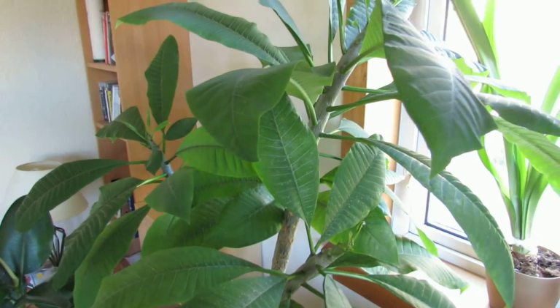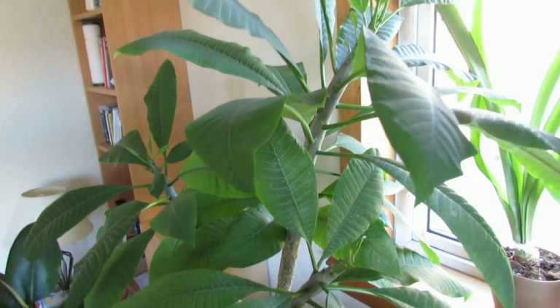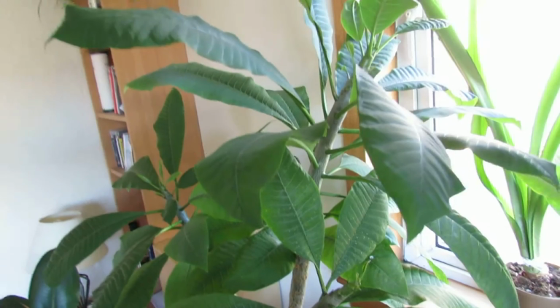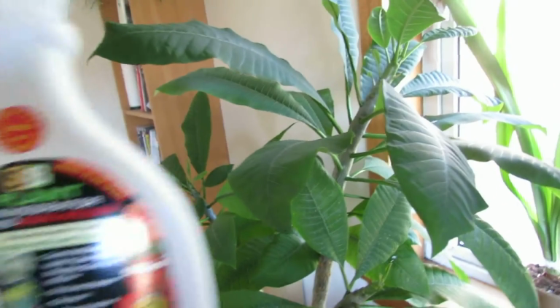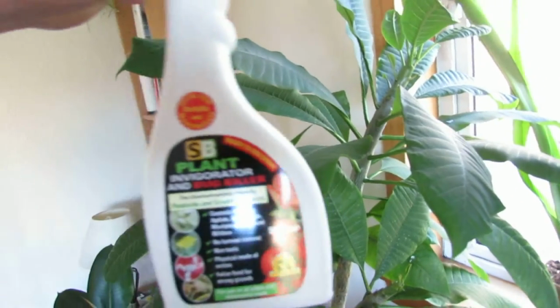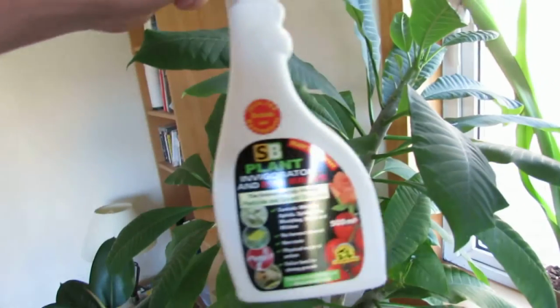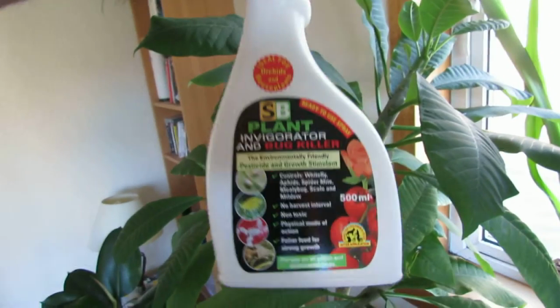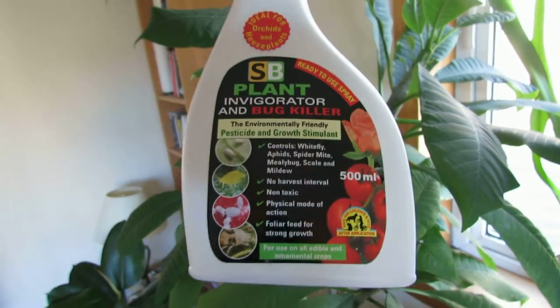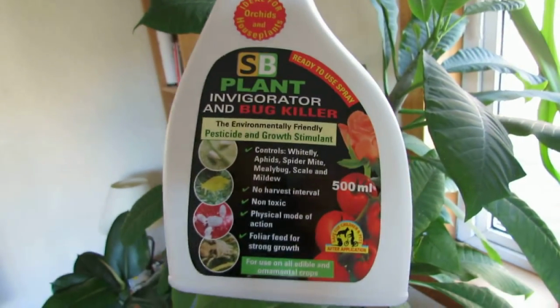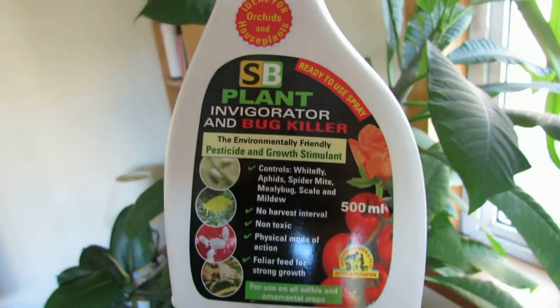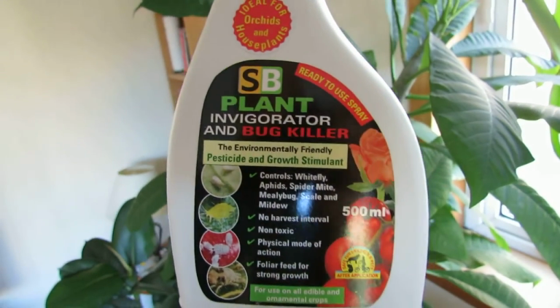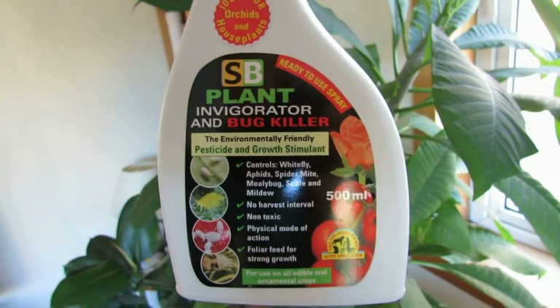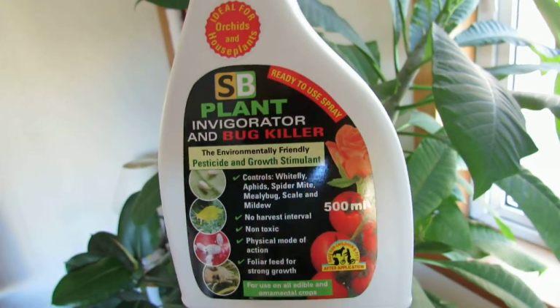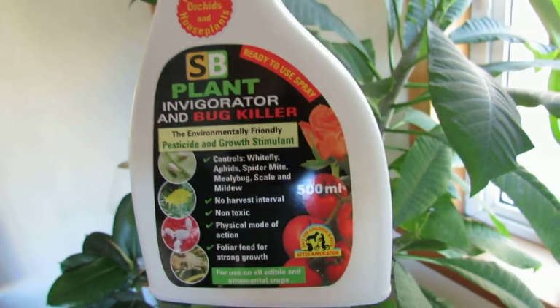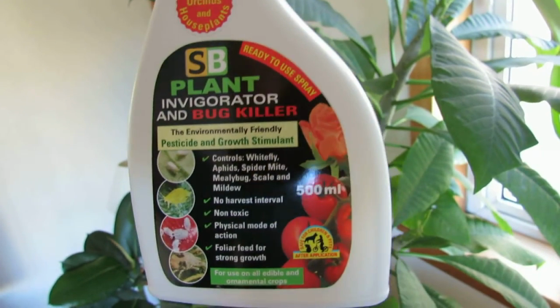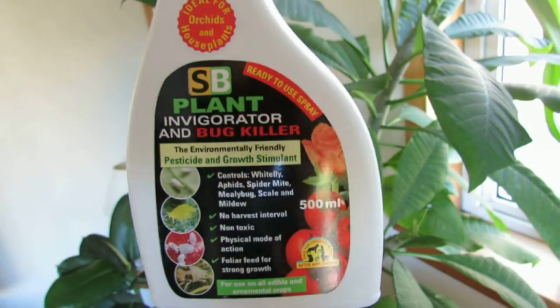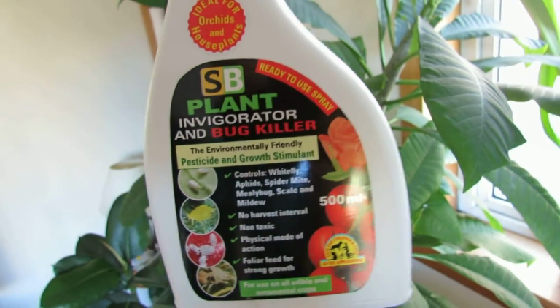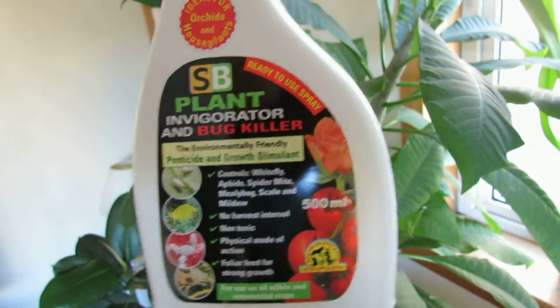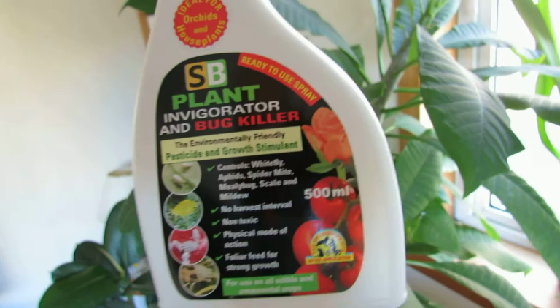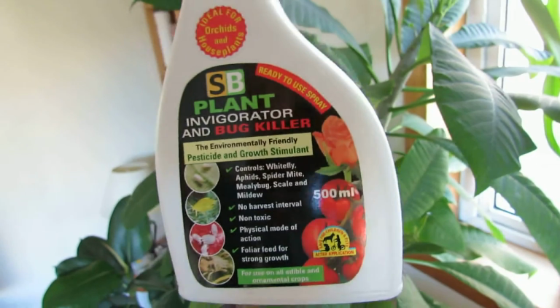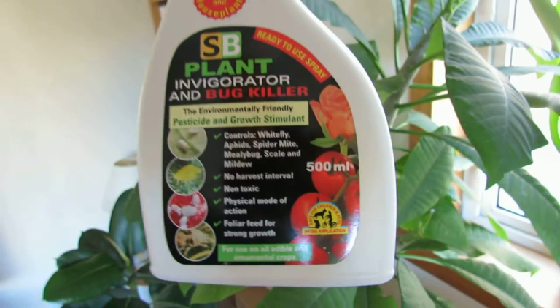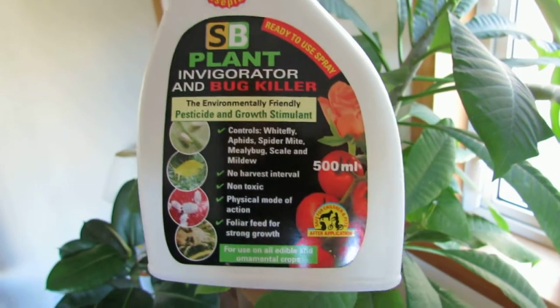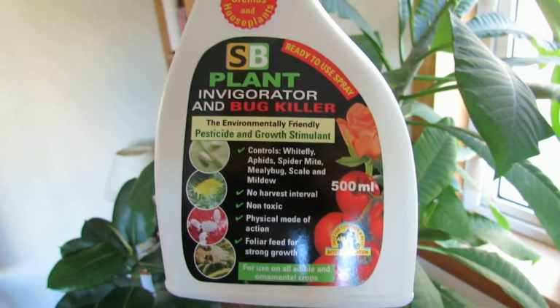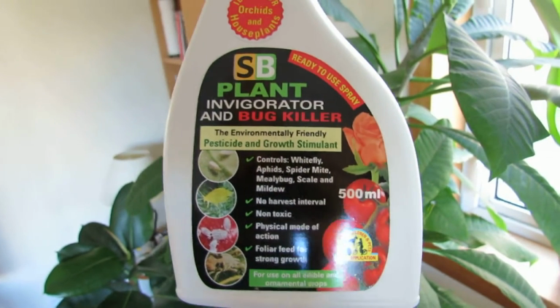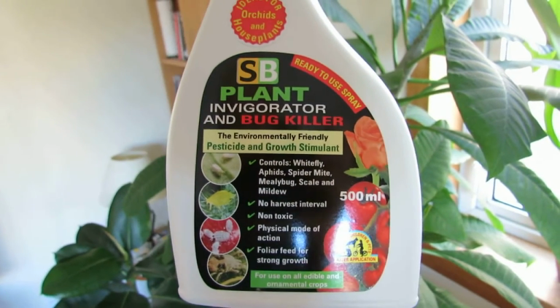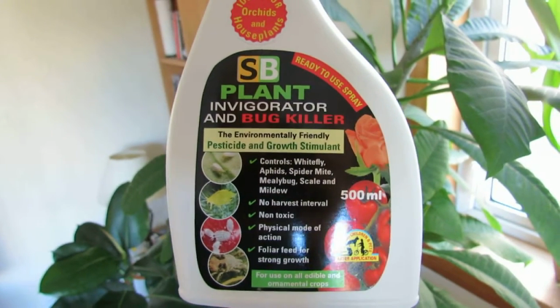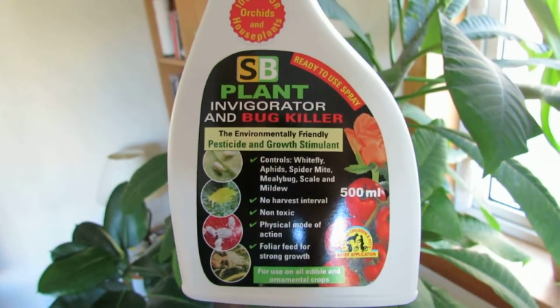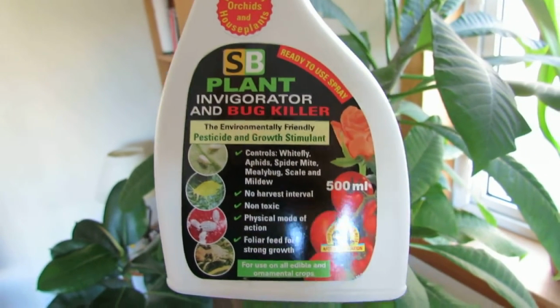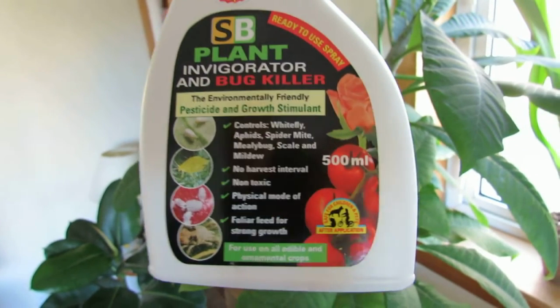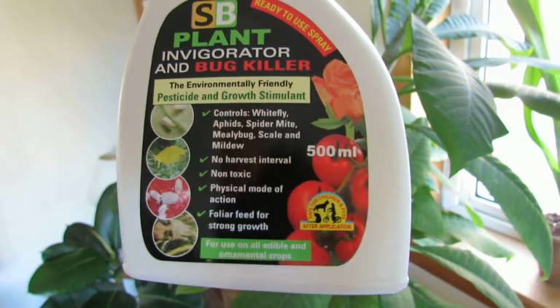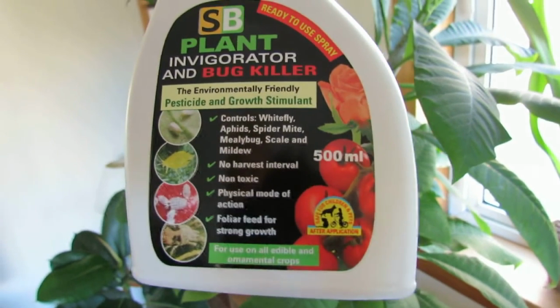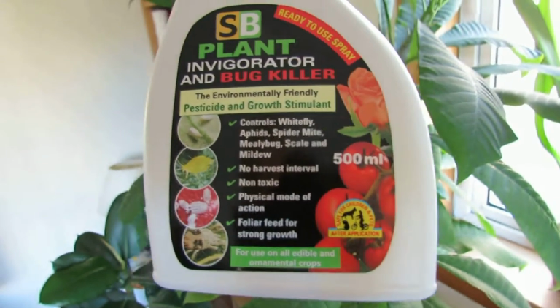So I've gone out and bought SB Plant Invigorator. It's basically a soap, so it kills by contact, by suffocating the insects.